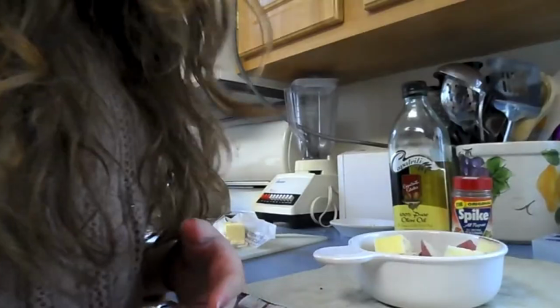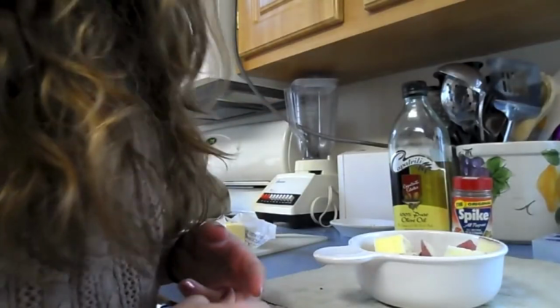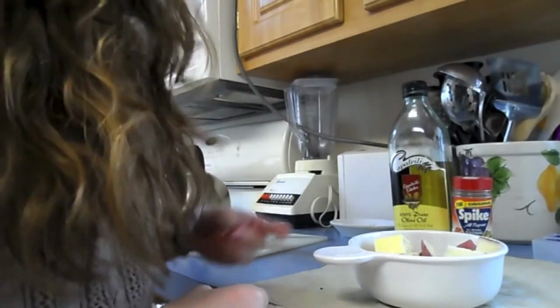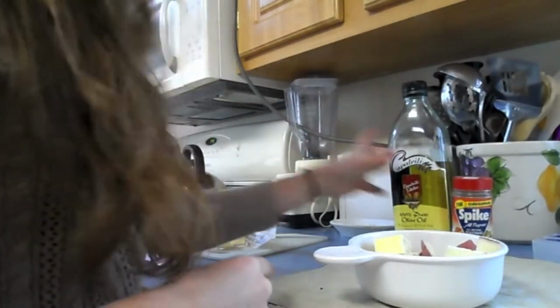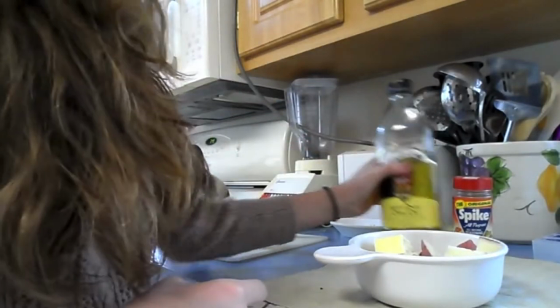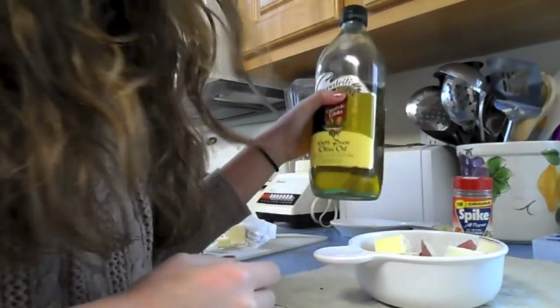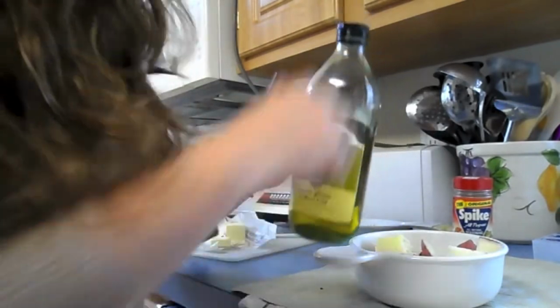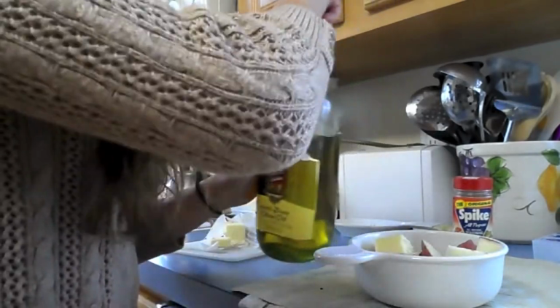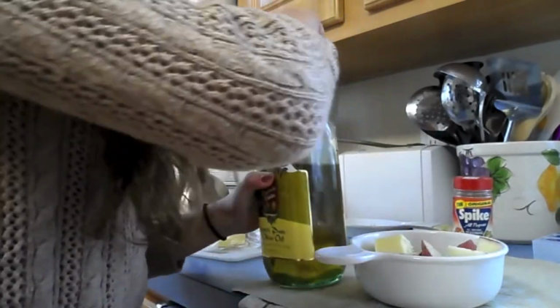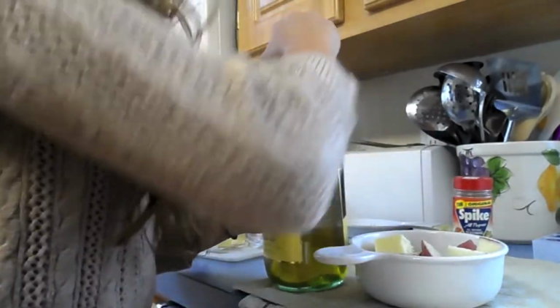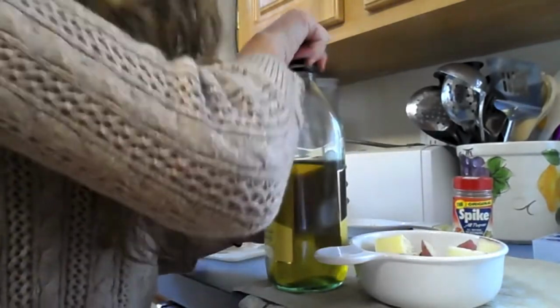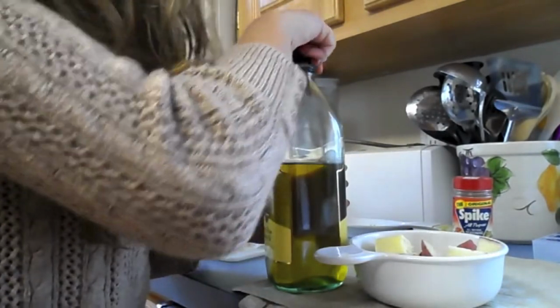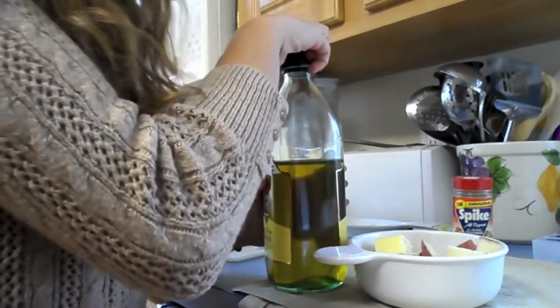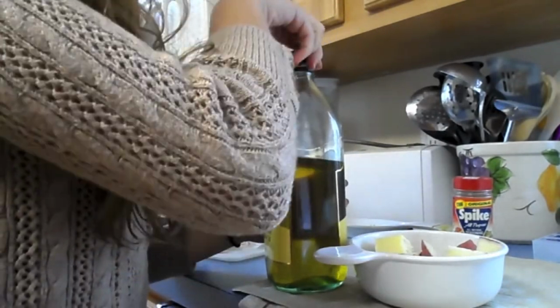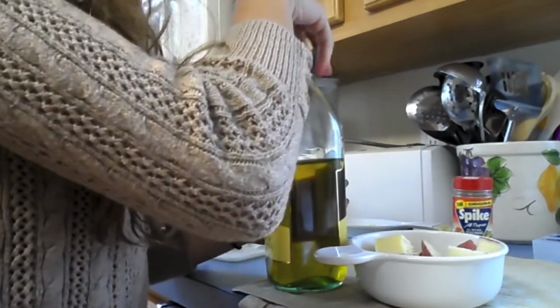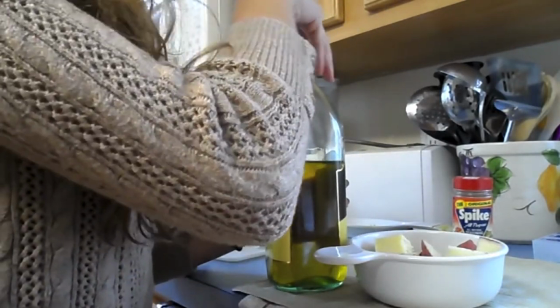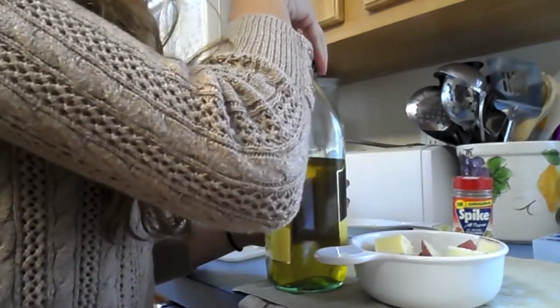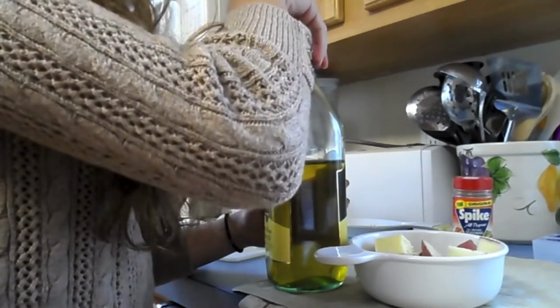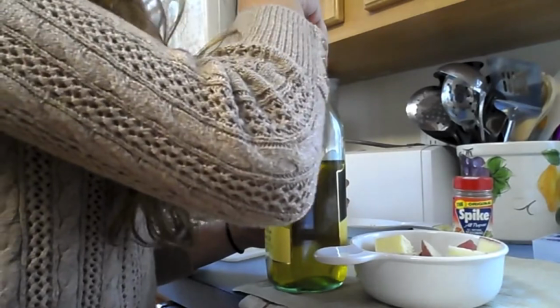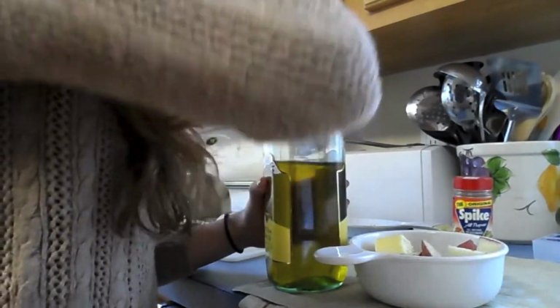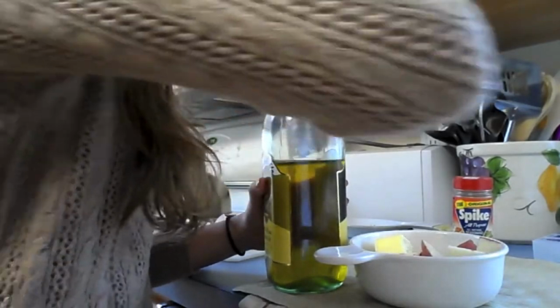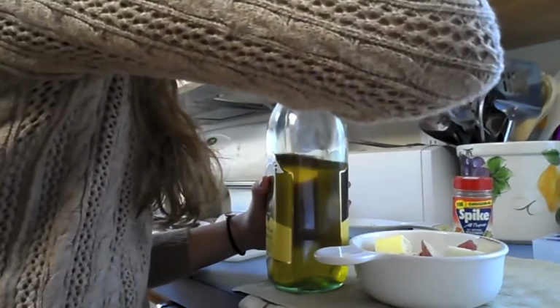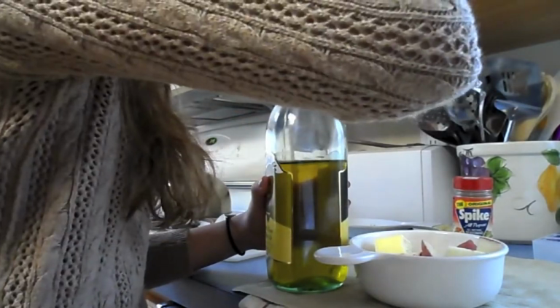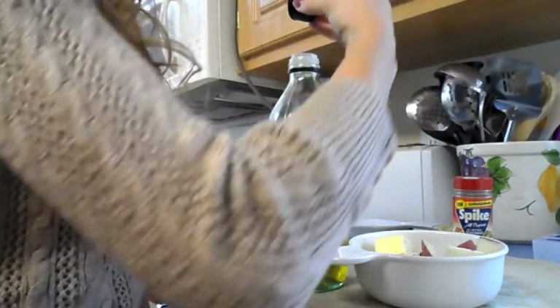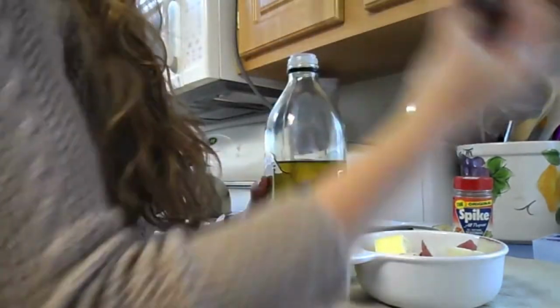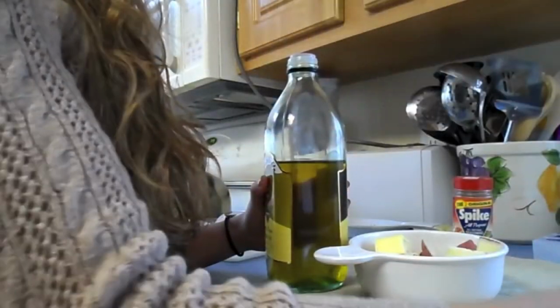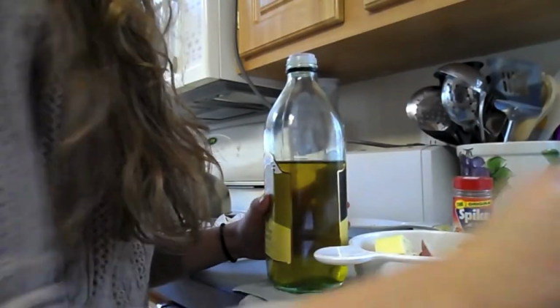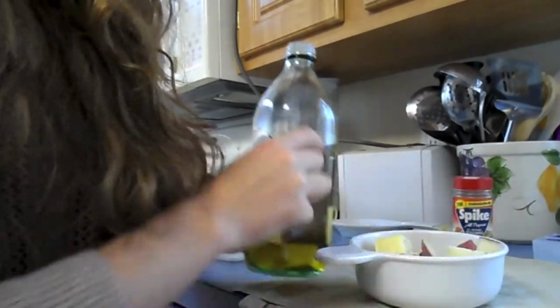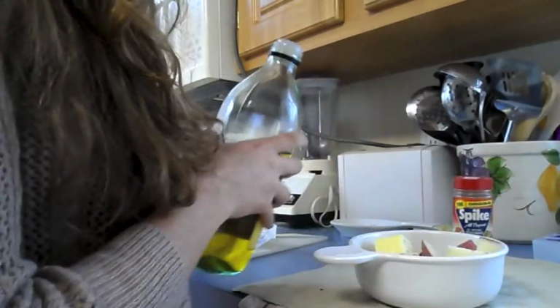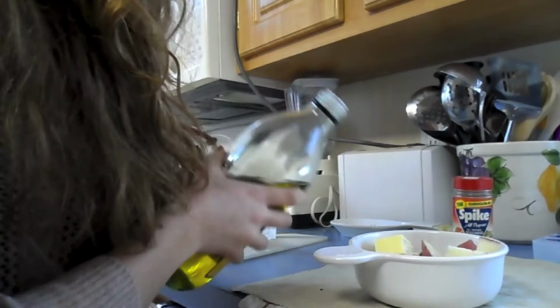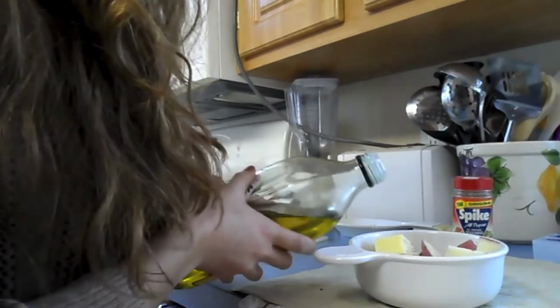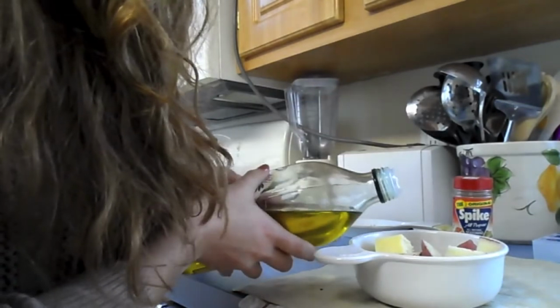After you put the butter in the bowl, you just want to take your olive oil and pour some in there. Don't put too much because you don't want to oversaturate them — then it'll taste nasty. Or maybe it won't, I don't know, but you don't want to put too much because that's gross.